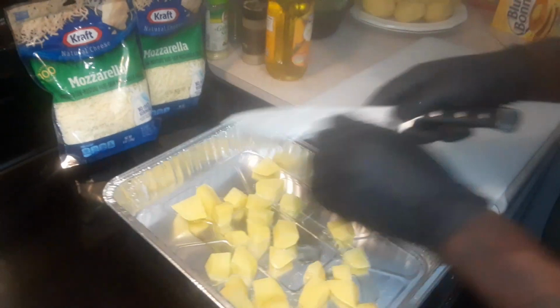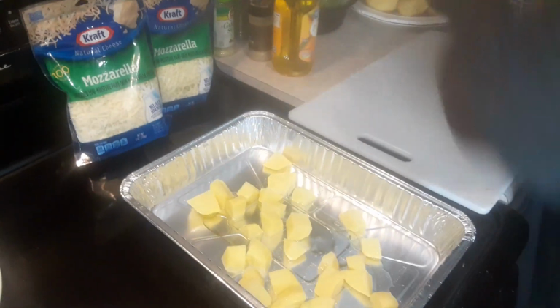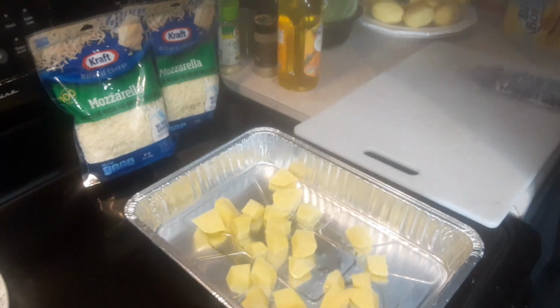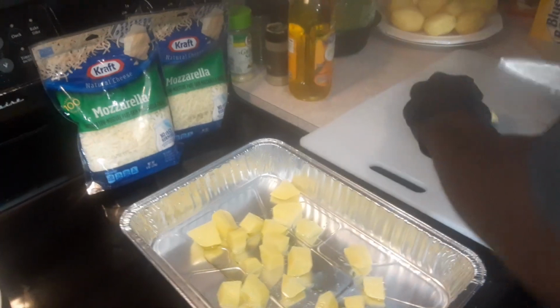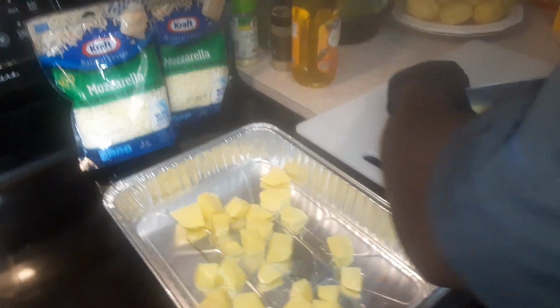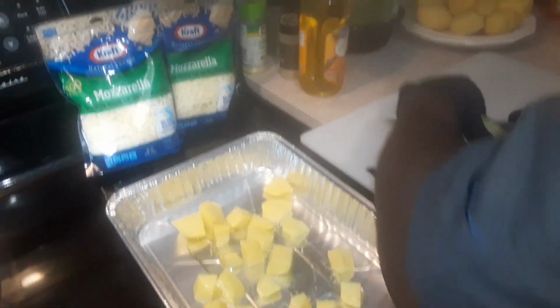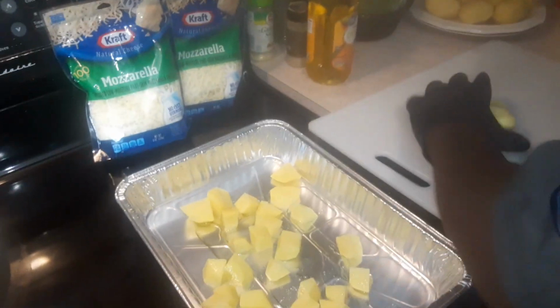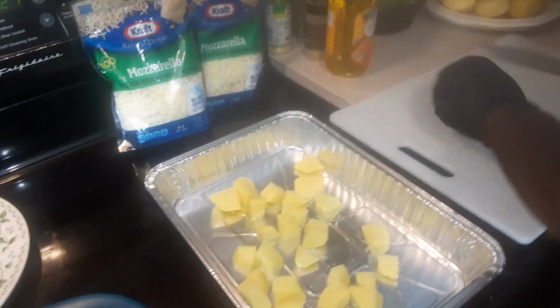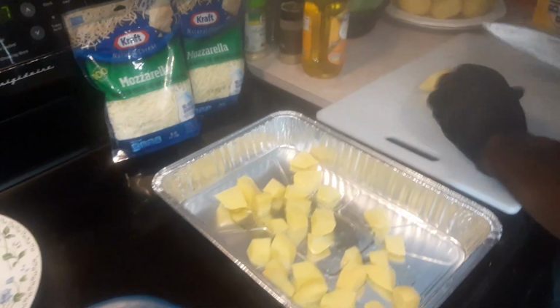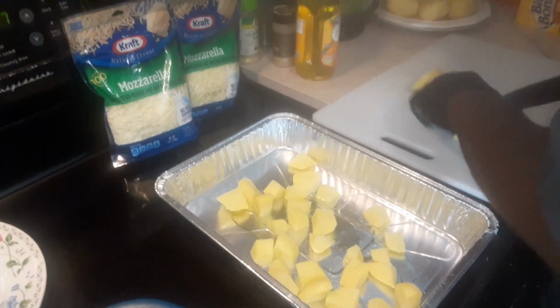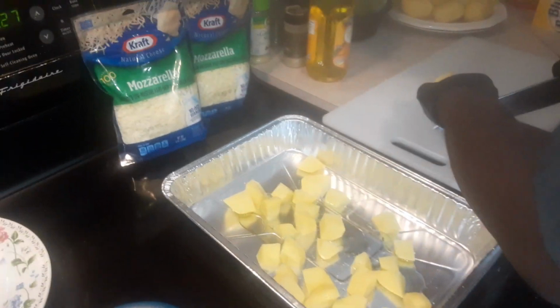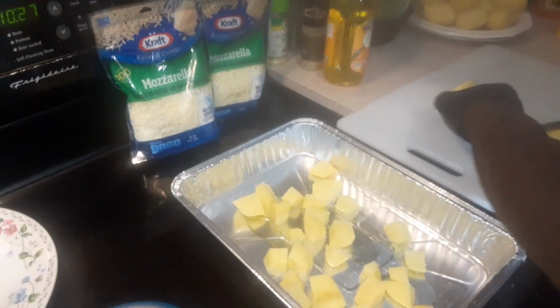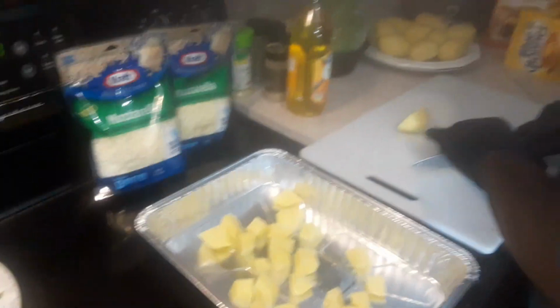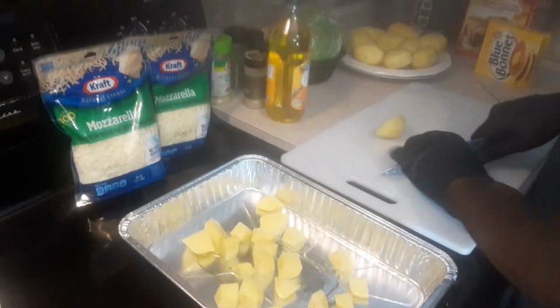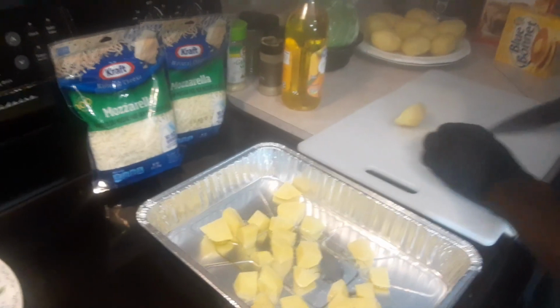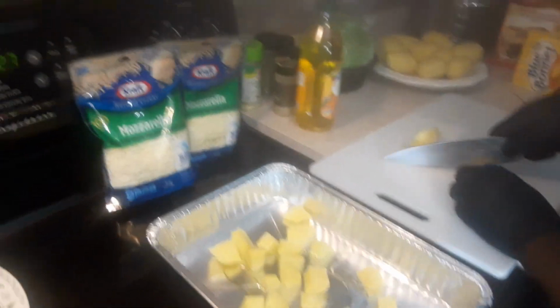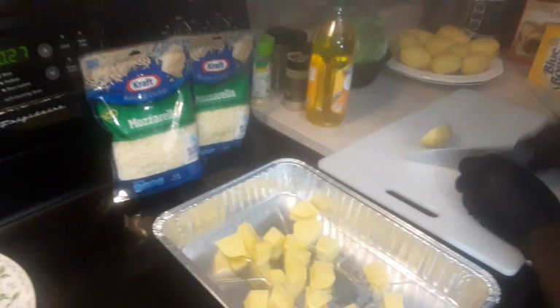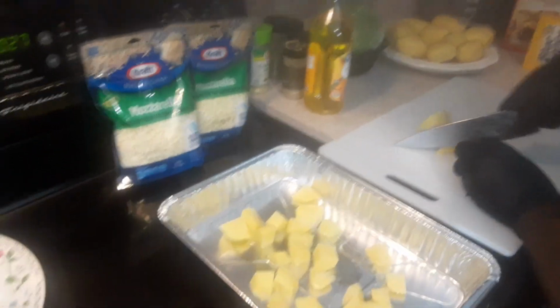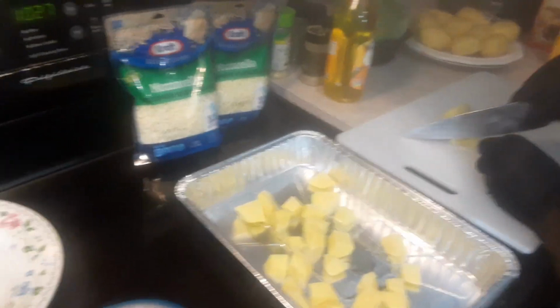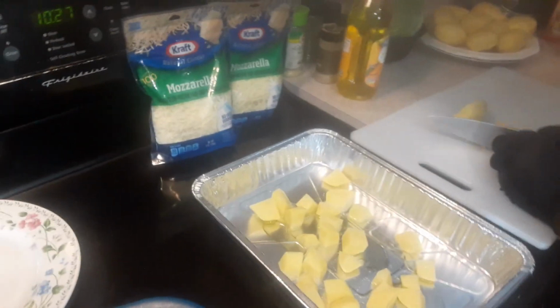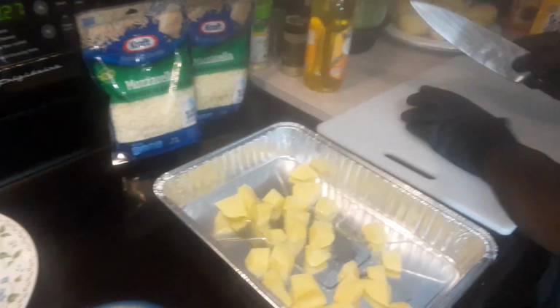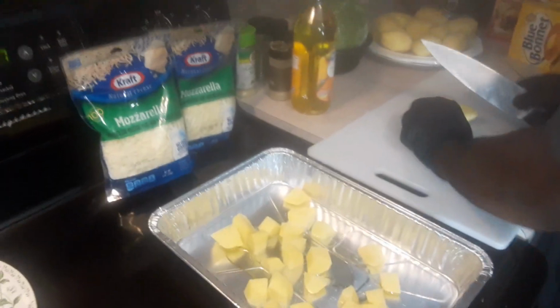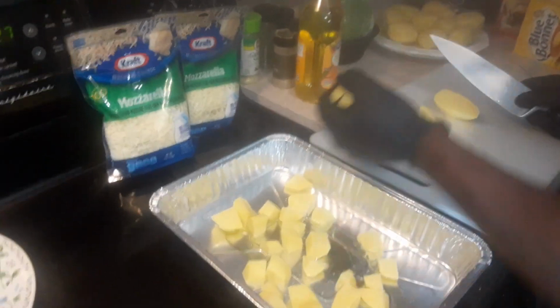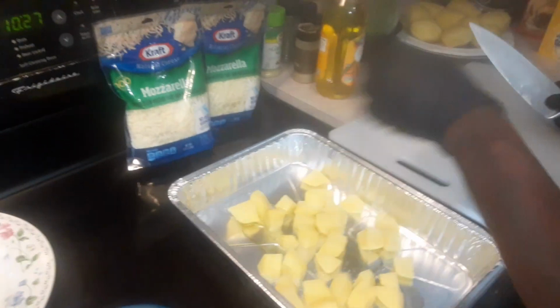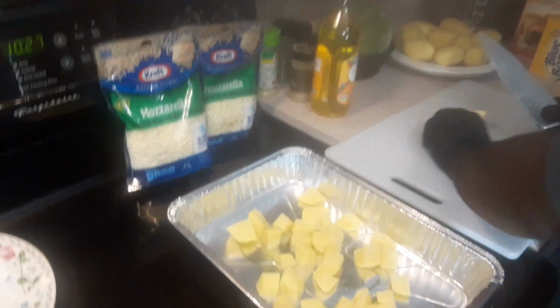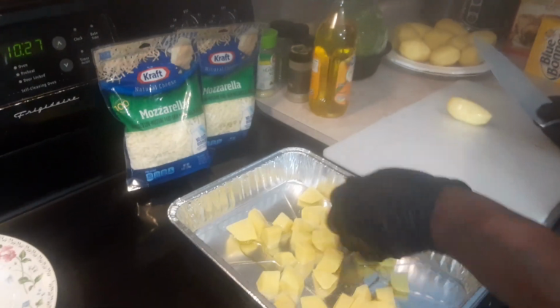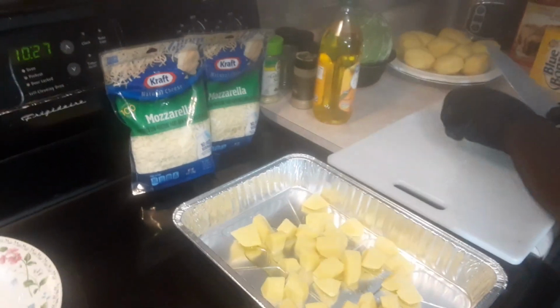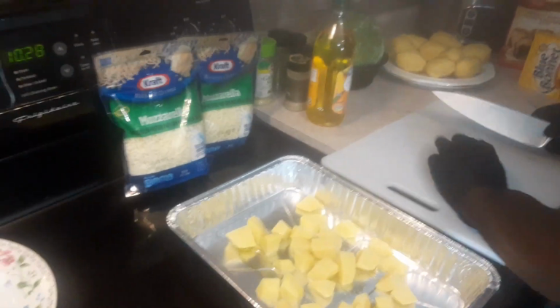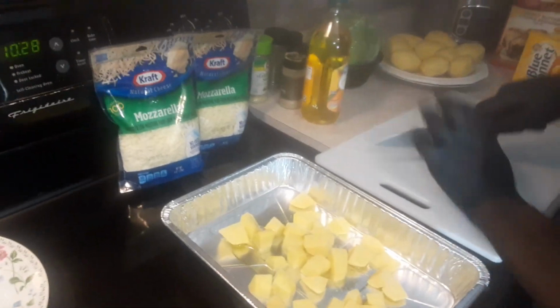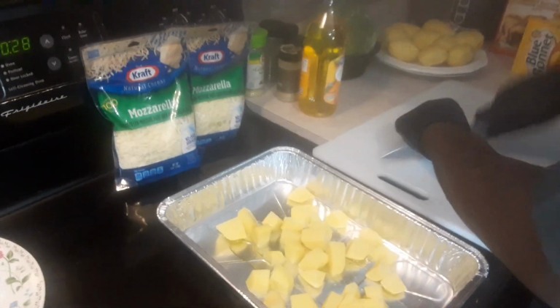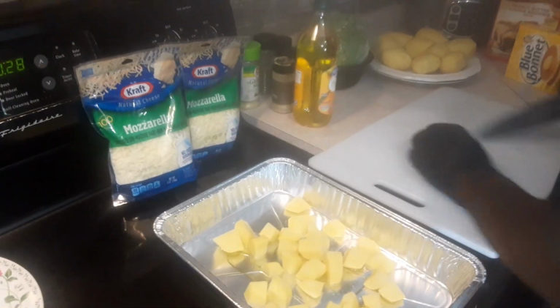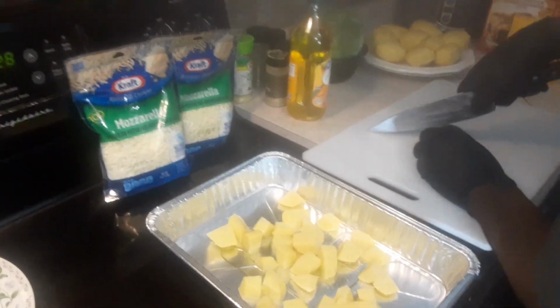We're going to dice these bad boys up now. I hope everybody is having a blessed day out there, staying safe. I always put the good Lord first — I'm going to put him in front of everything that you do.